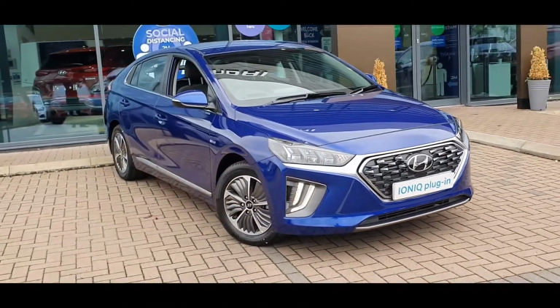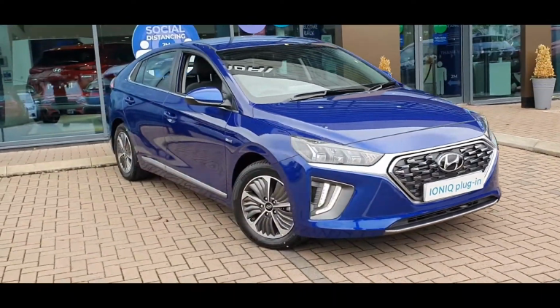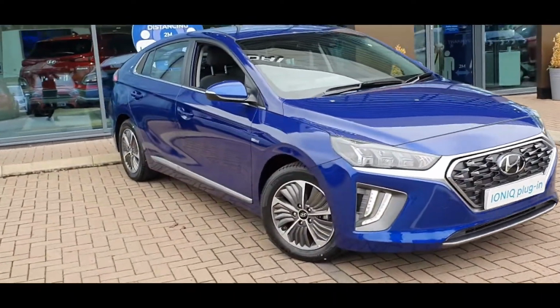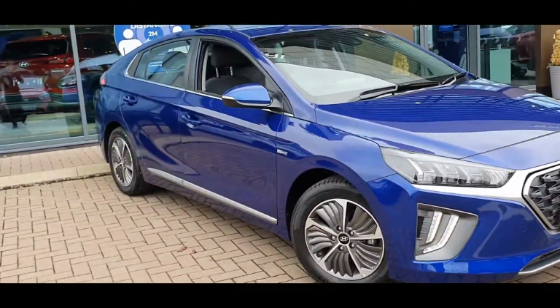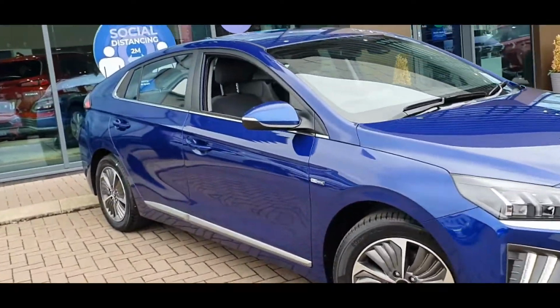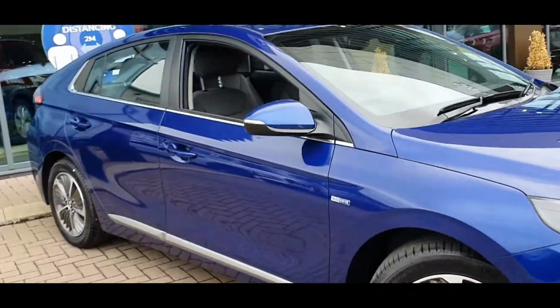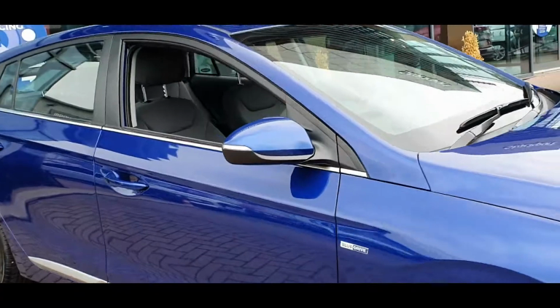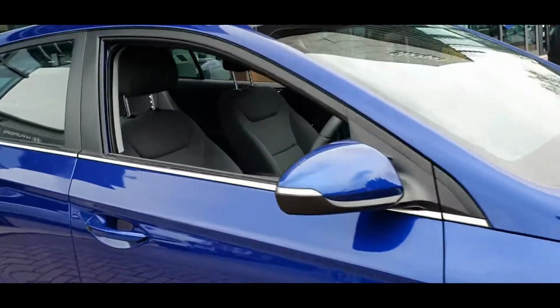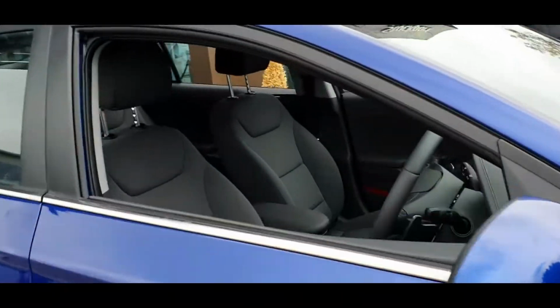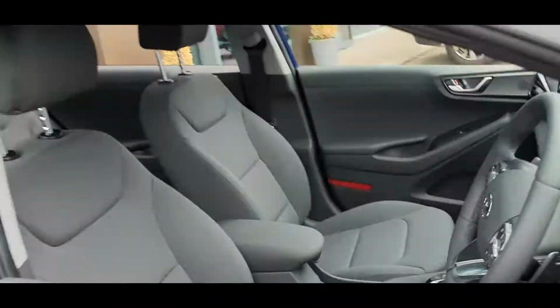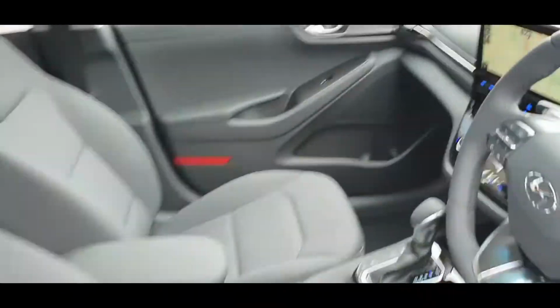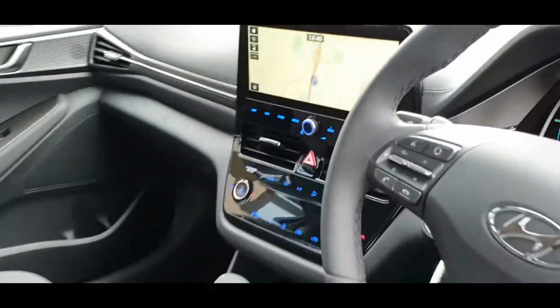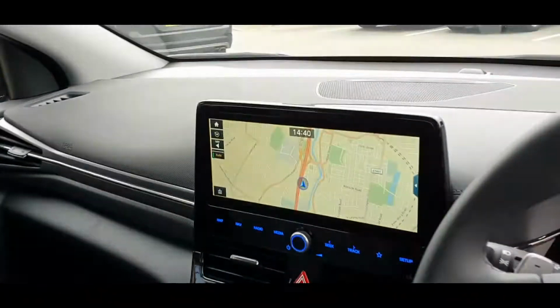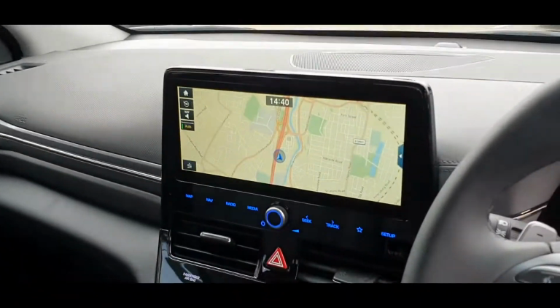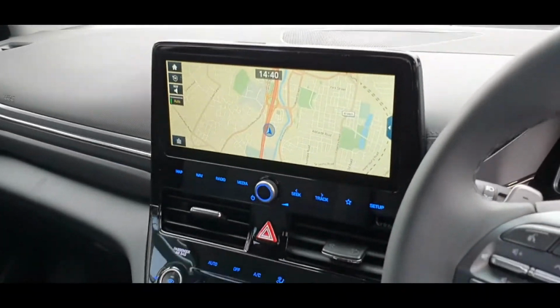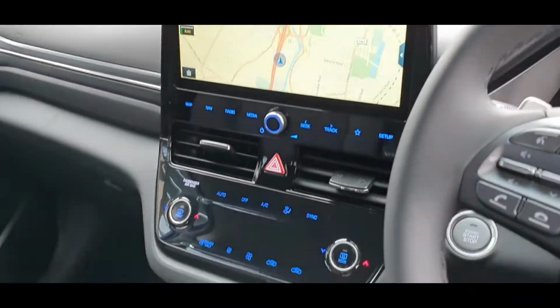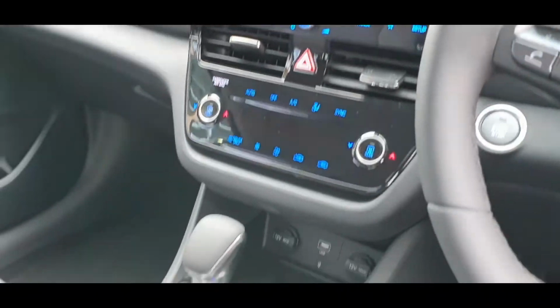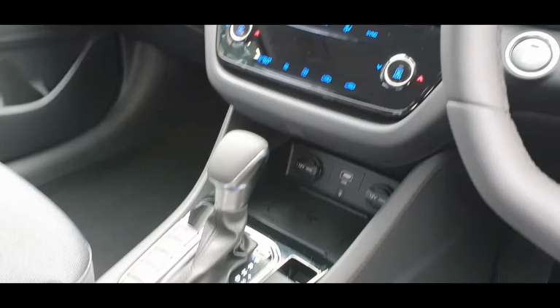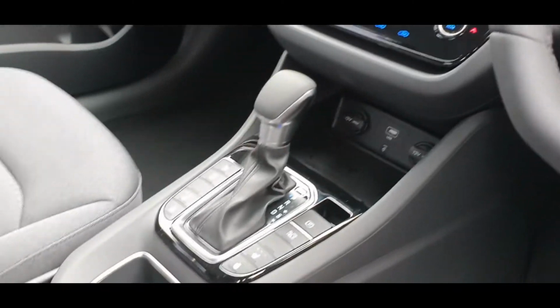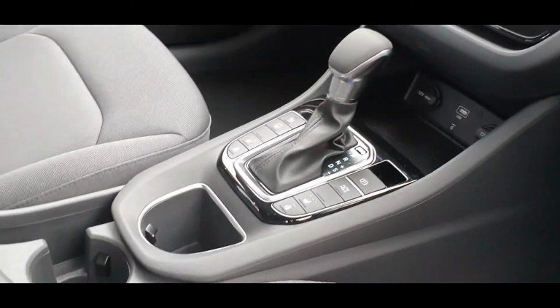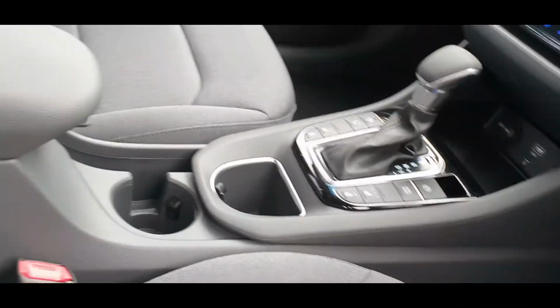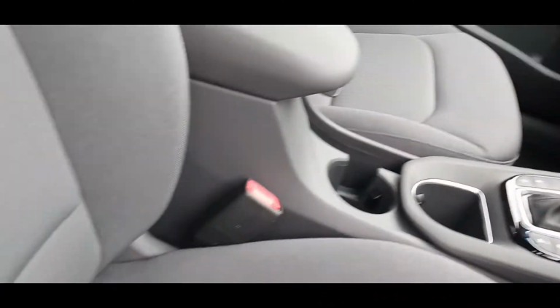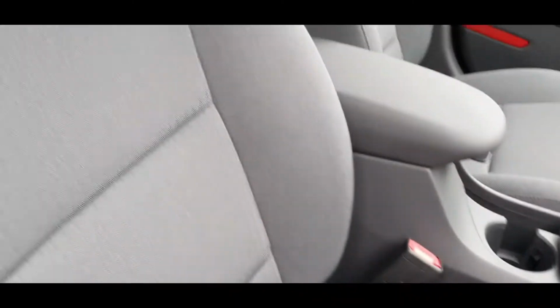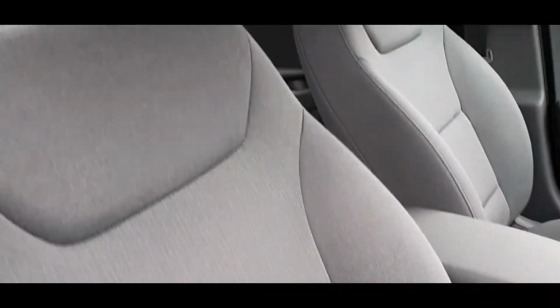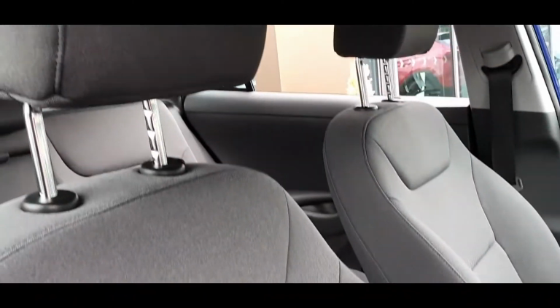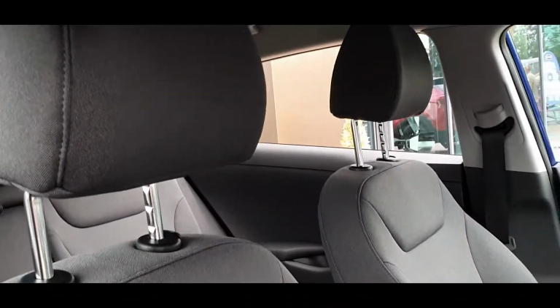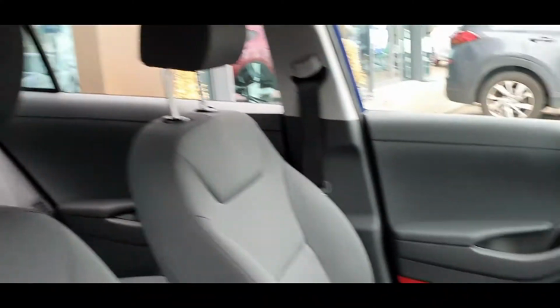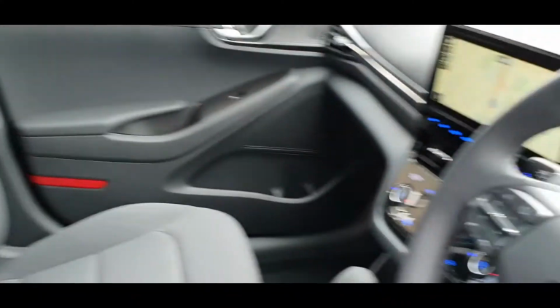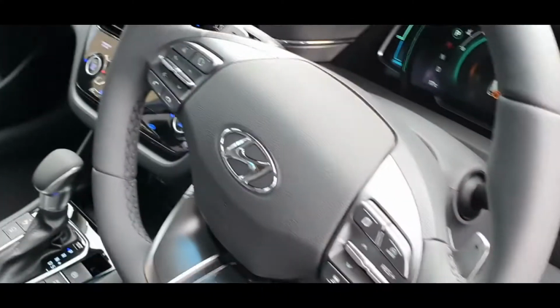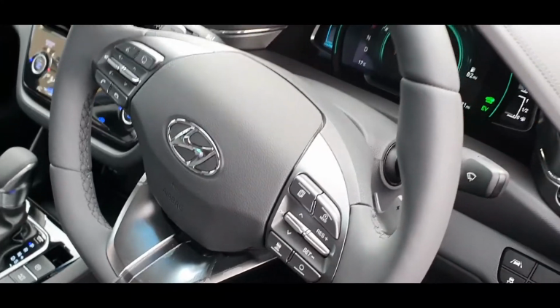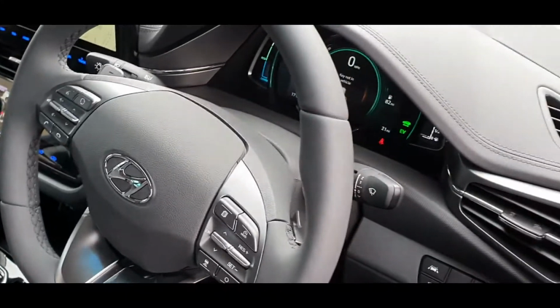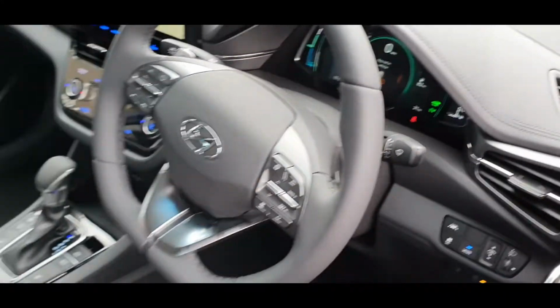With specifications such as satellite navigation, Bluetooth connectivity, Apple CarPlay and Android Auto, heated front and rear seats with ventilated front seats, and a whole host of safety features including blind spot monitoring system and rear parking camera, this IONIQ premium comes superbly equipped.